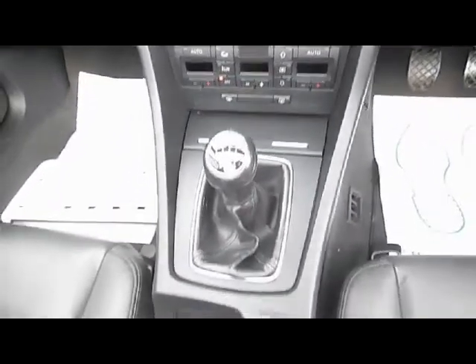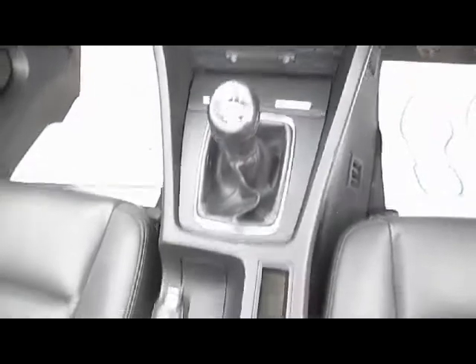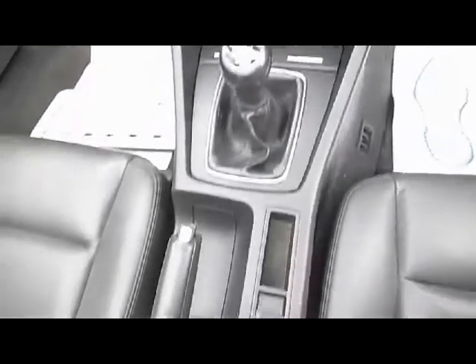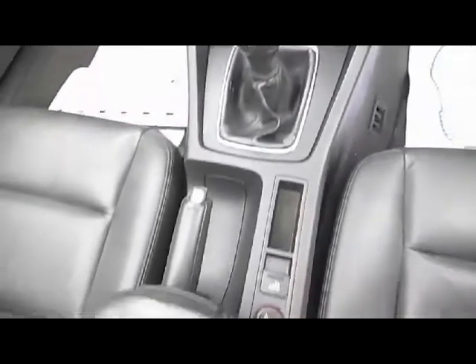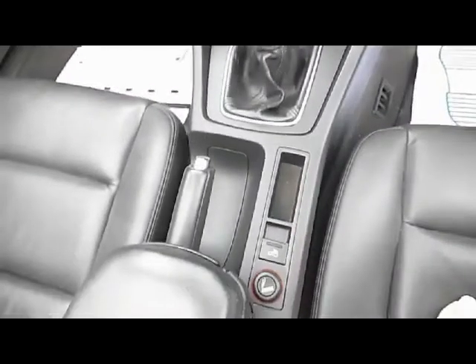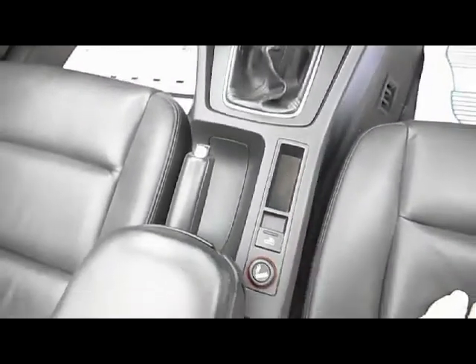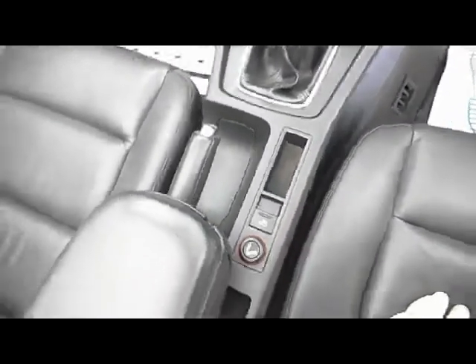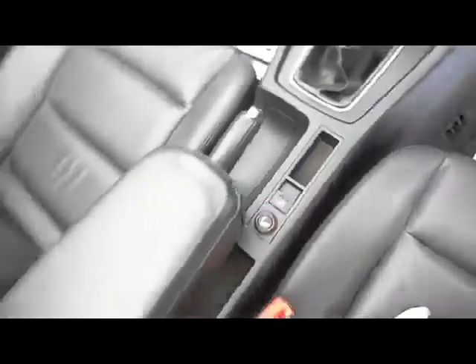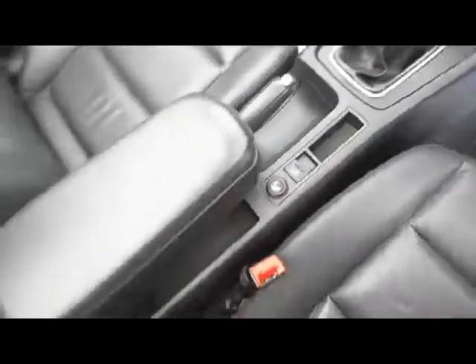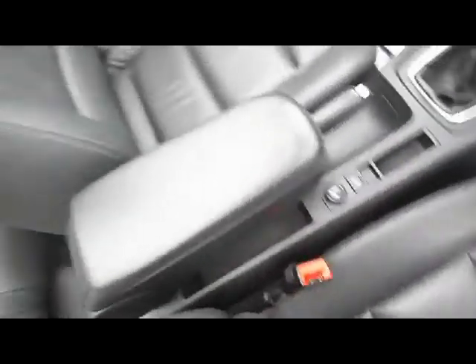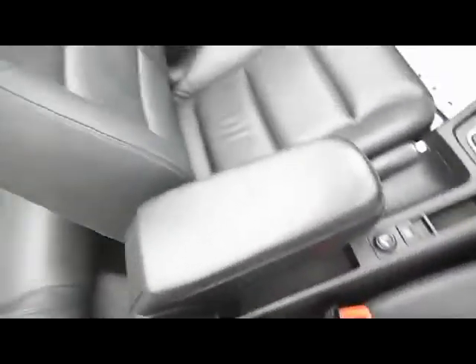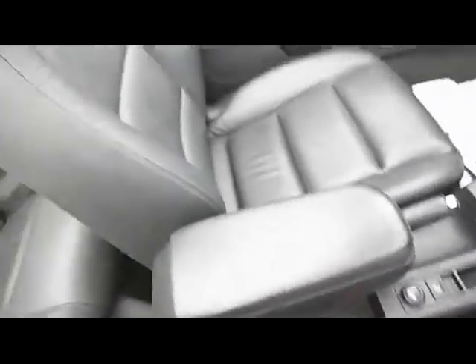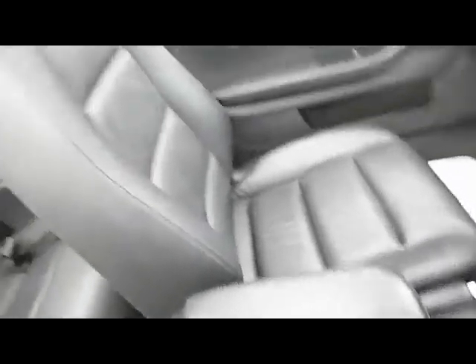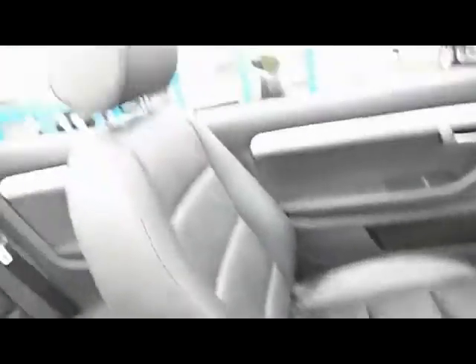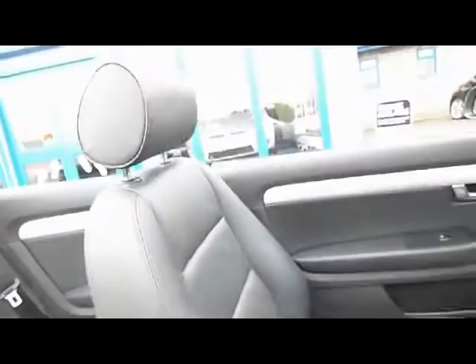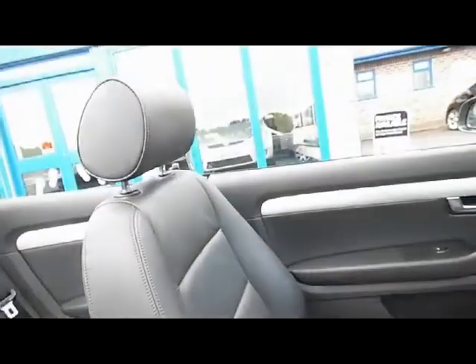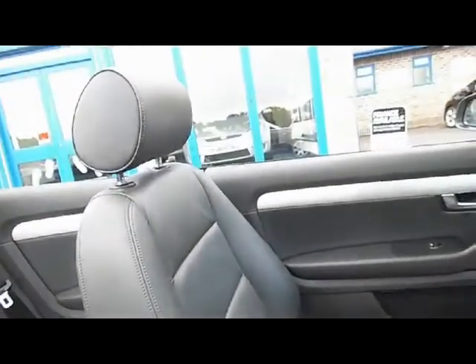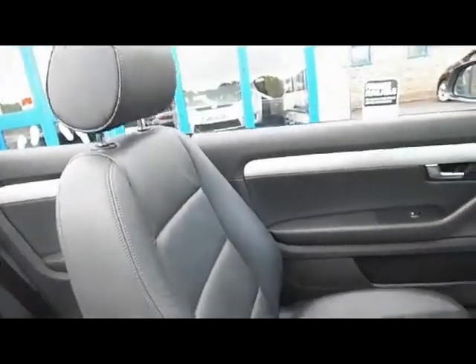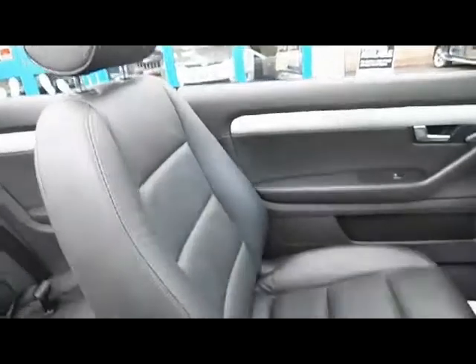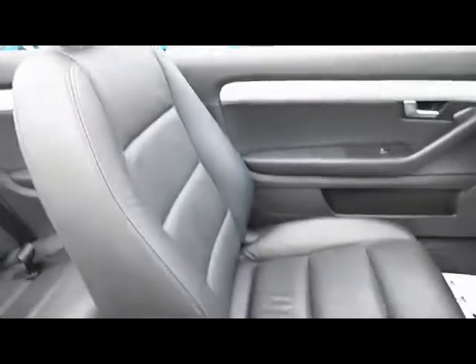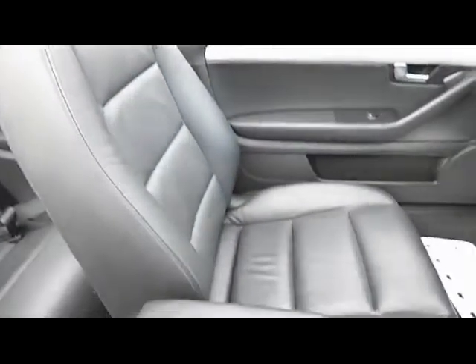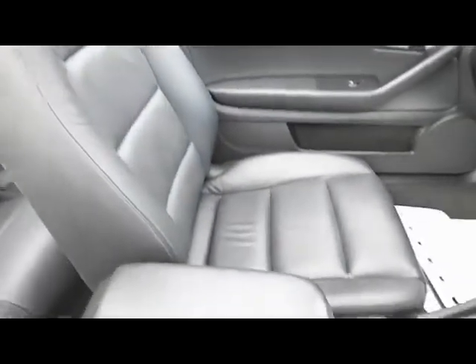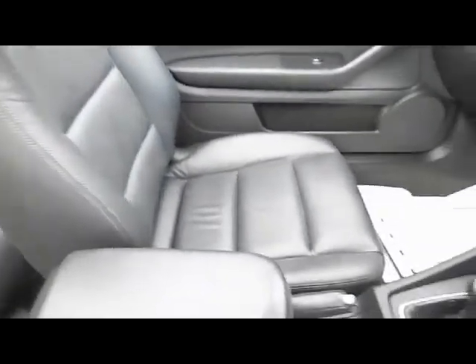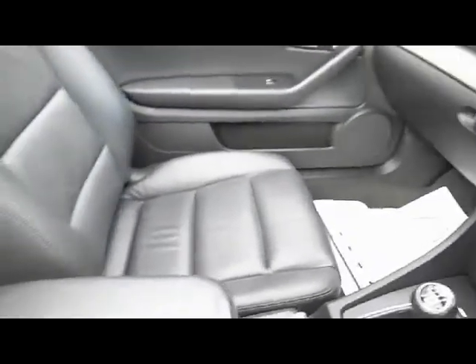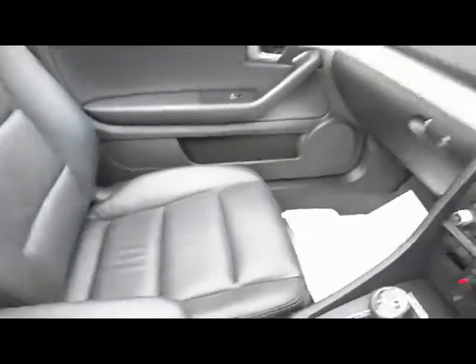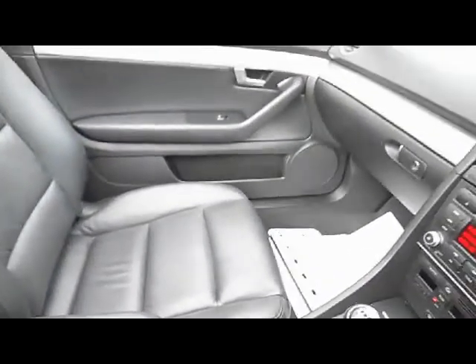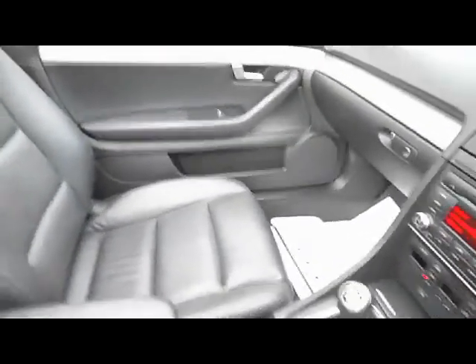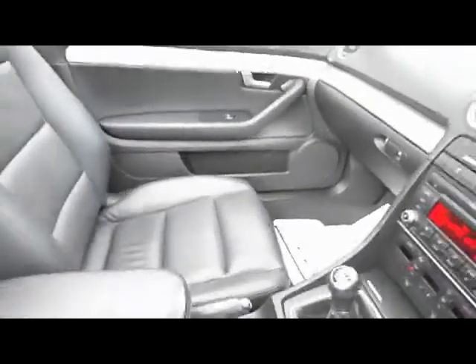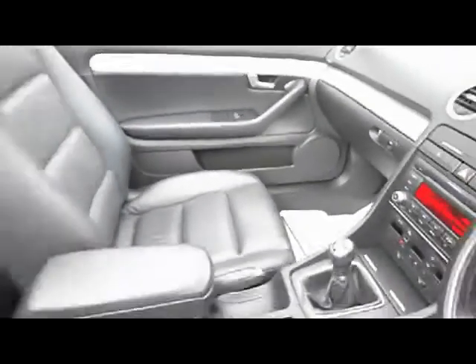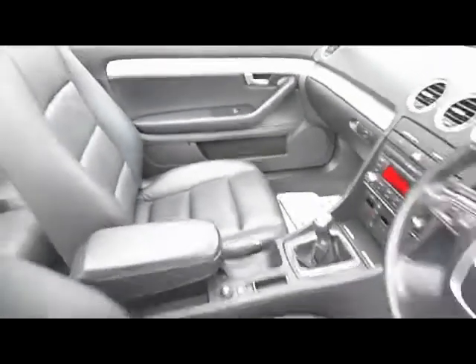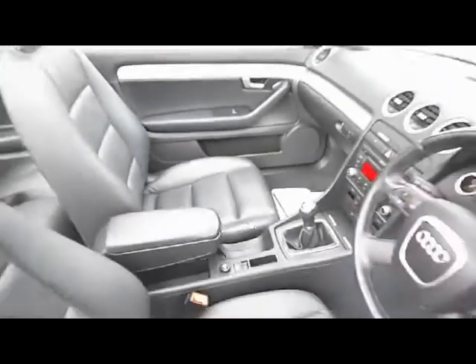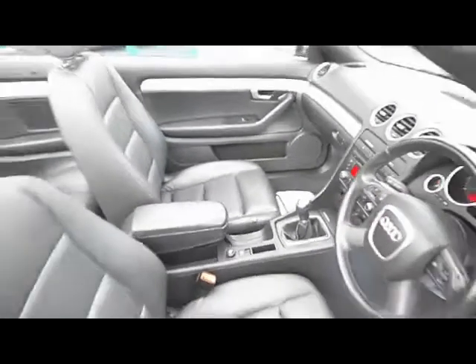Dual zone climate control air conditioning. Front central armrest. Obviously power hood. You've got the chrome trim in there as well.